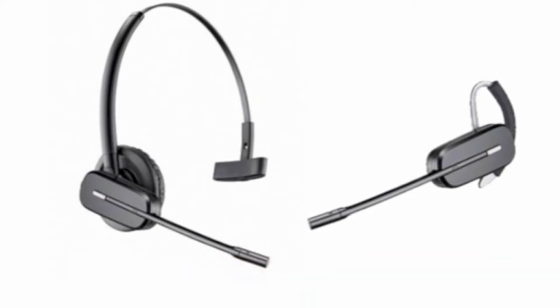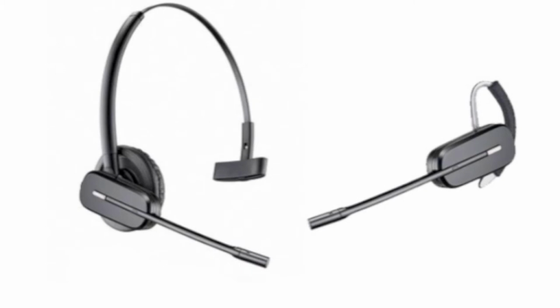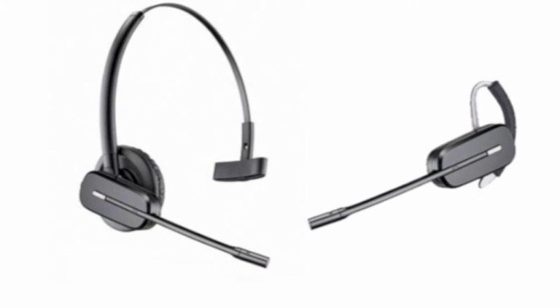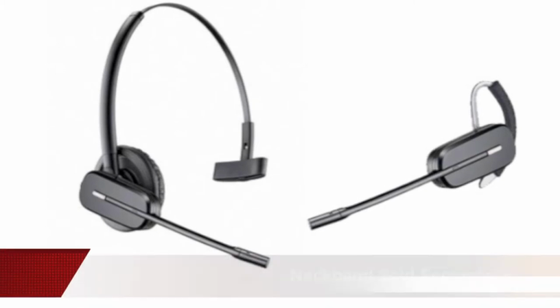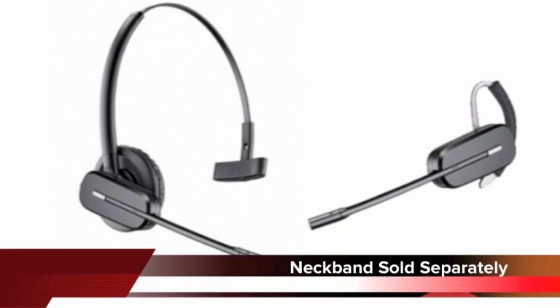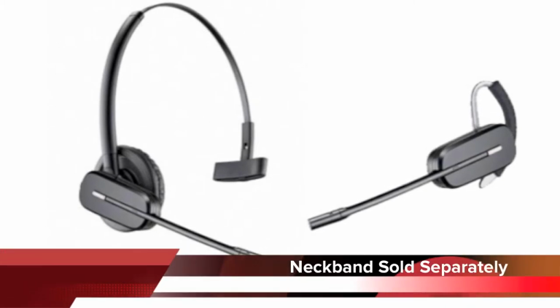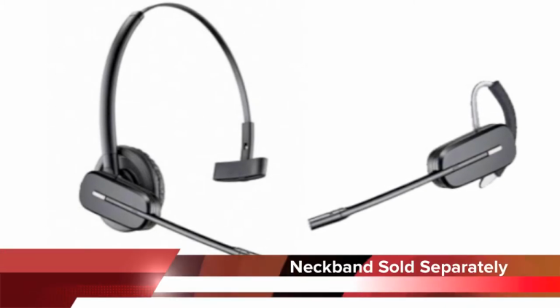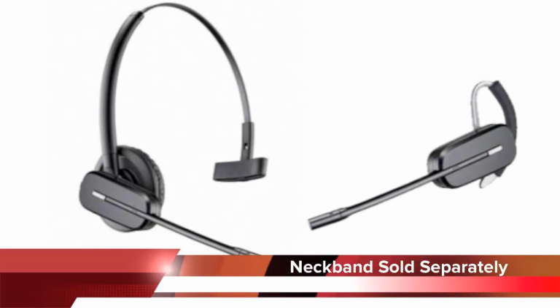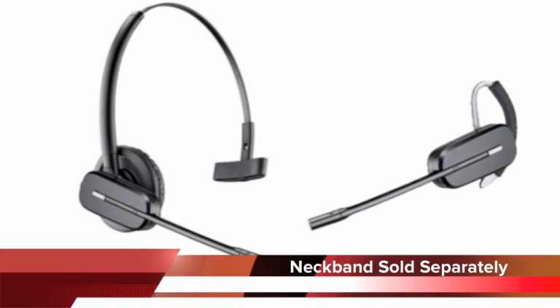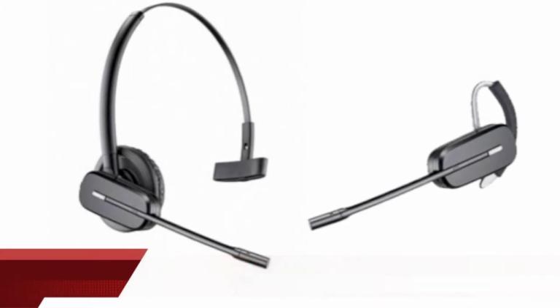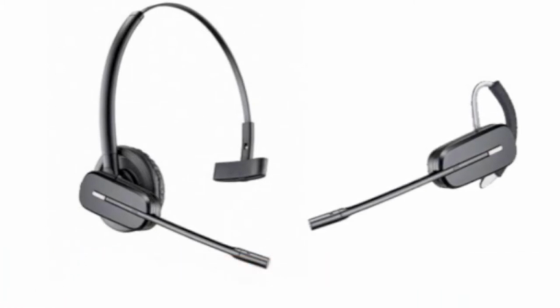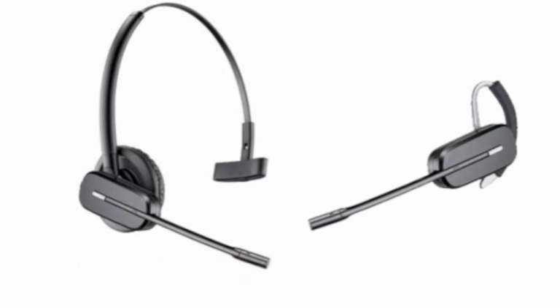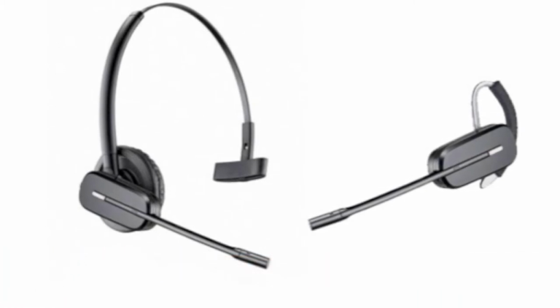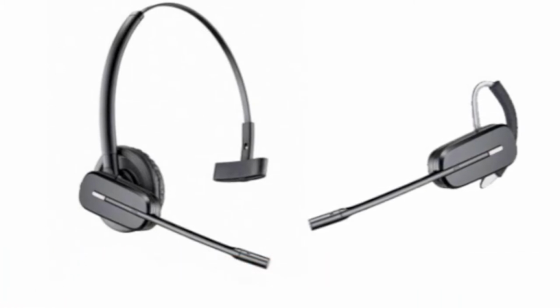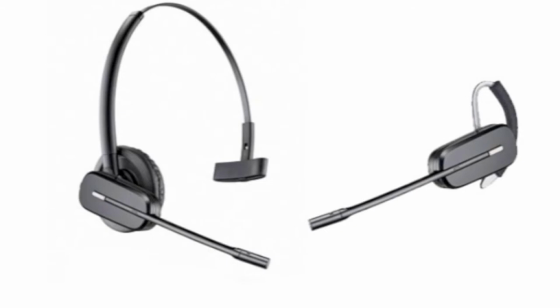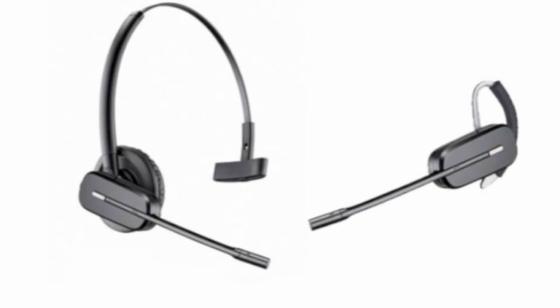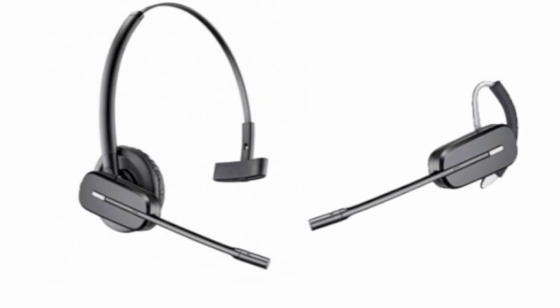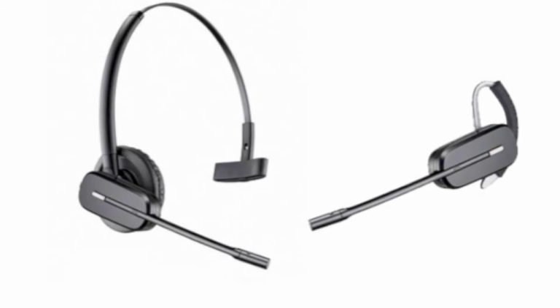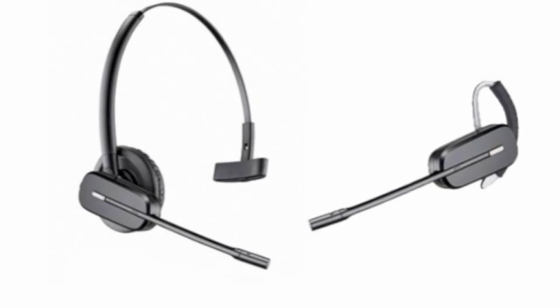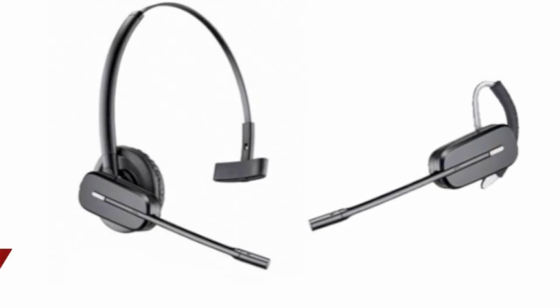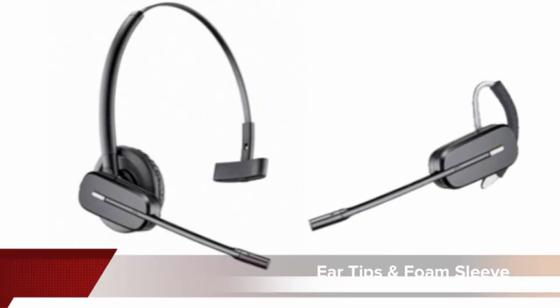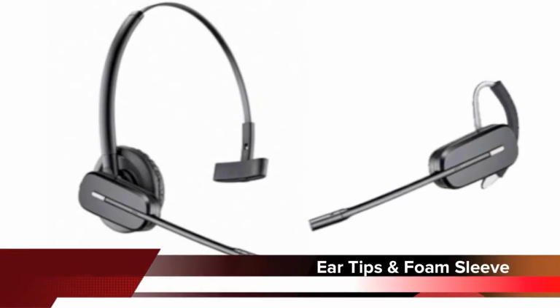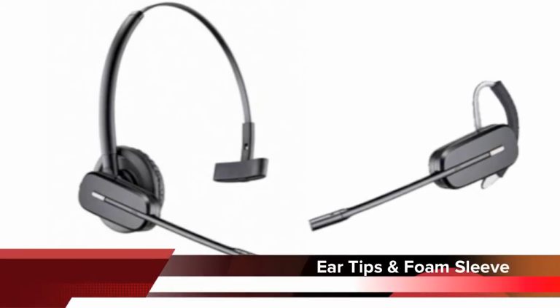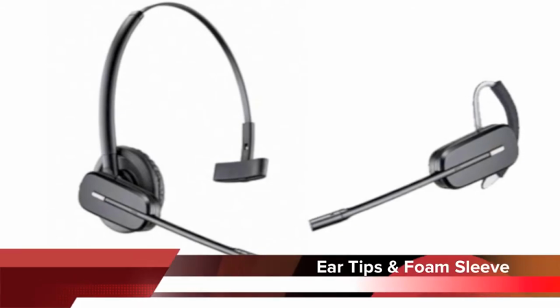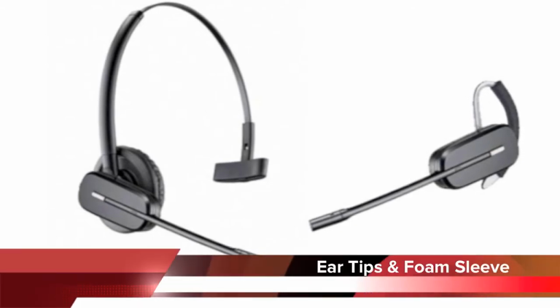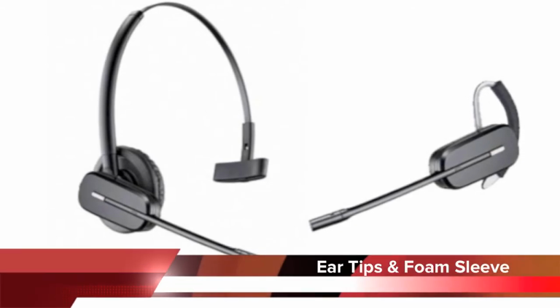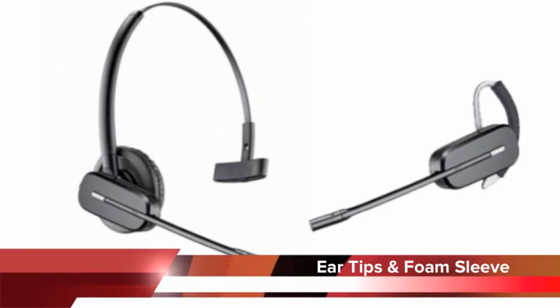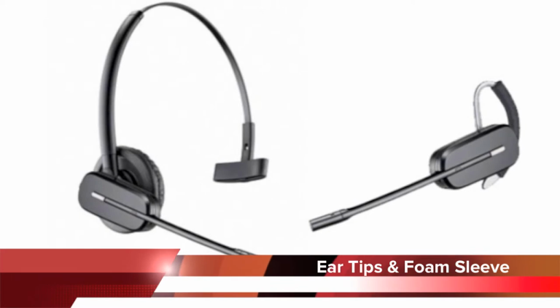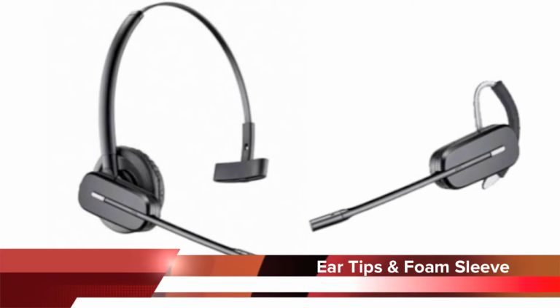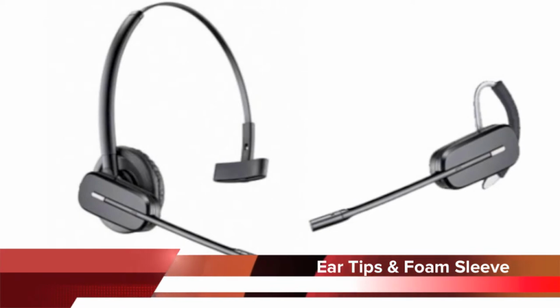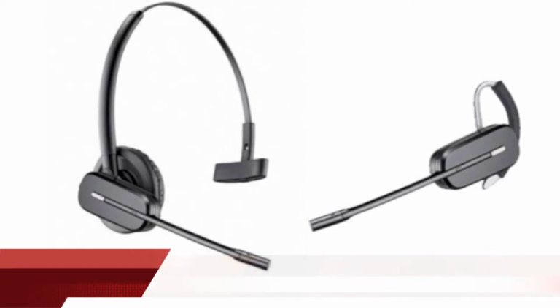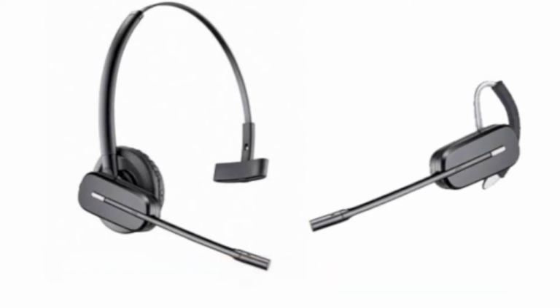The third option is a neckband that goes behind your neck, which is sold separately. You also have a variety of ear tips to choose from and a foam sleeve, so you really can find a comfortable all-day wearing fit.